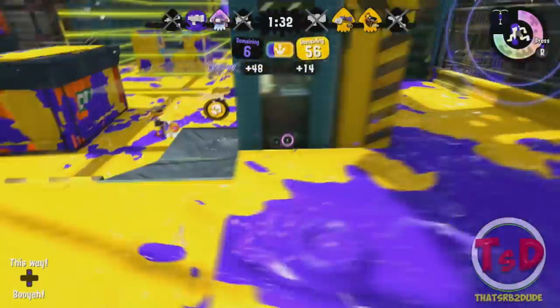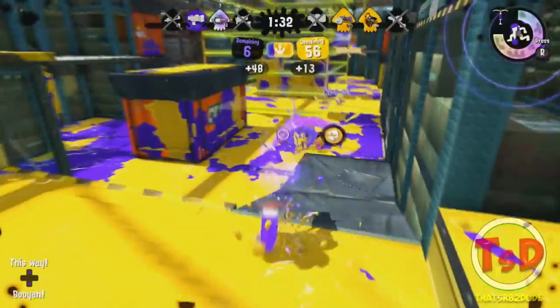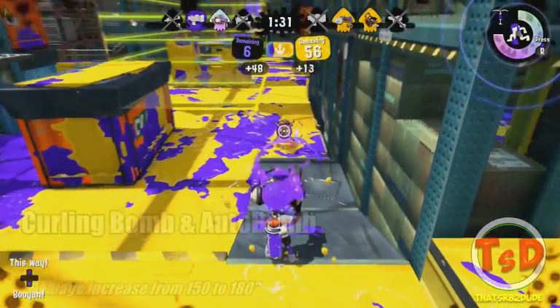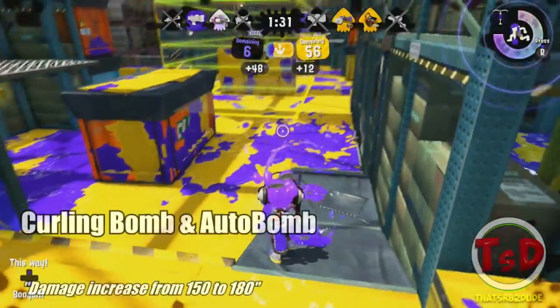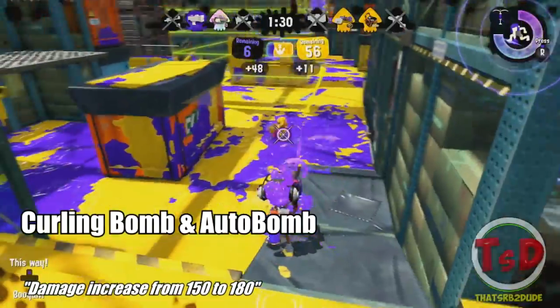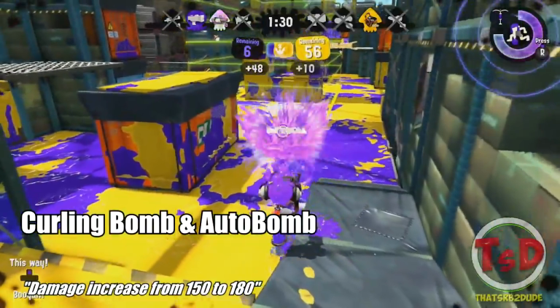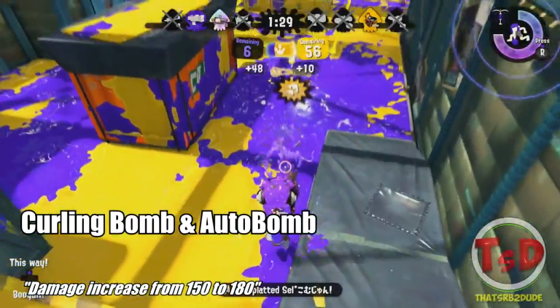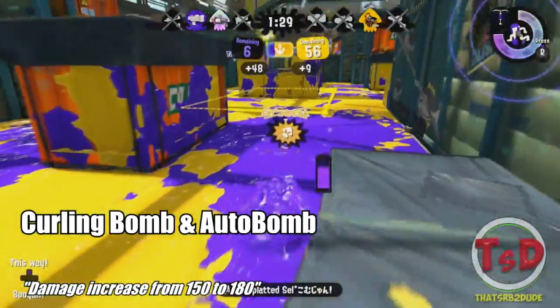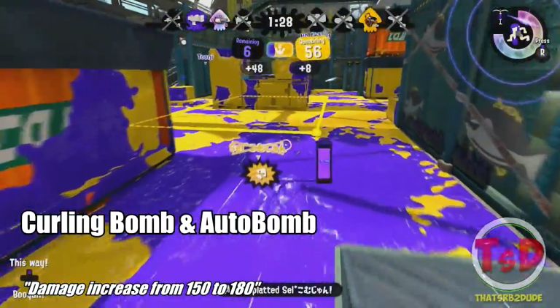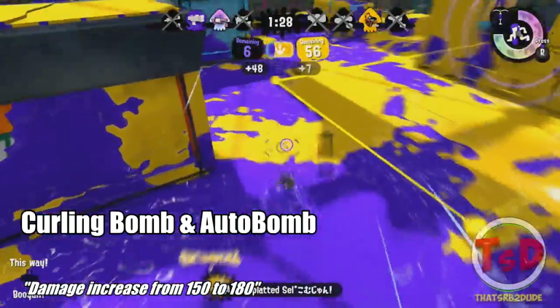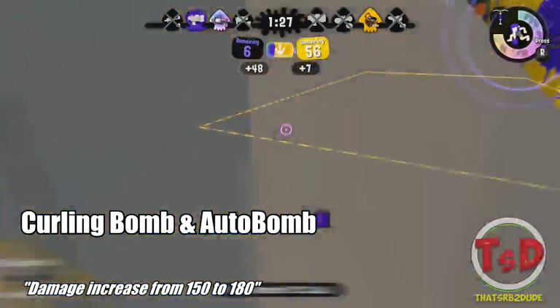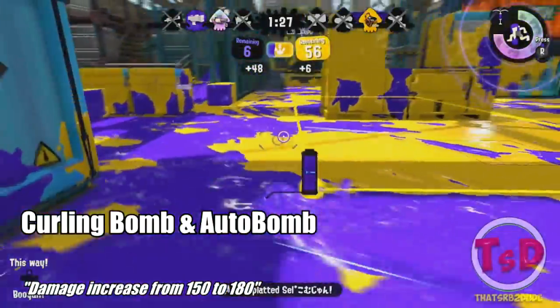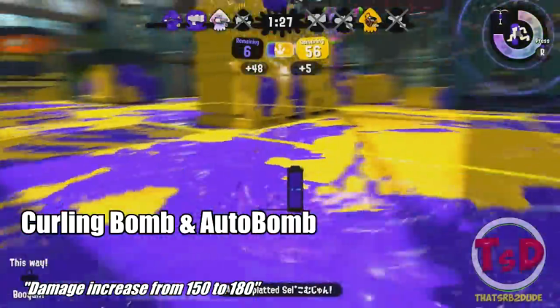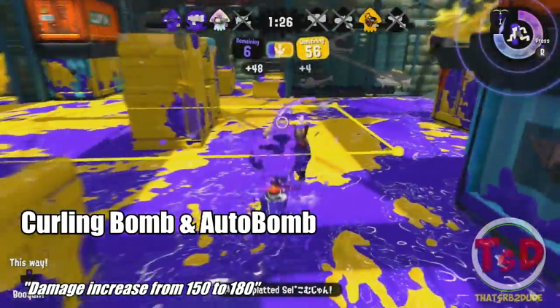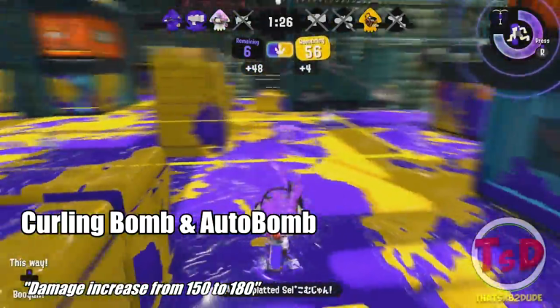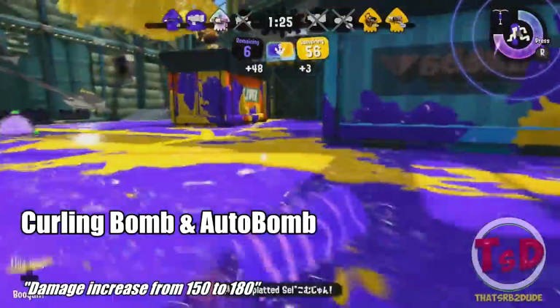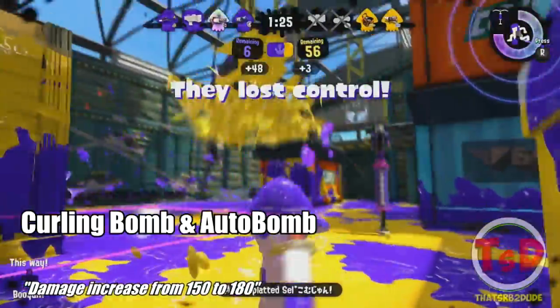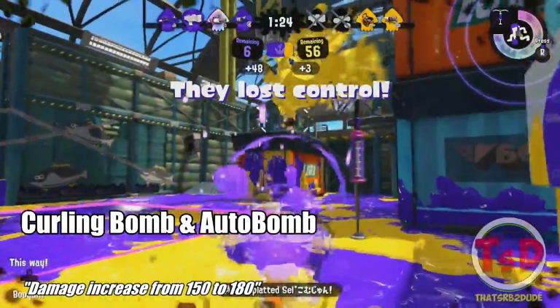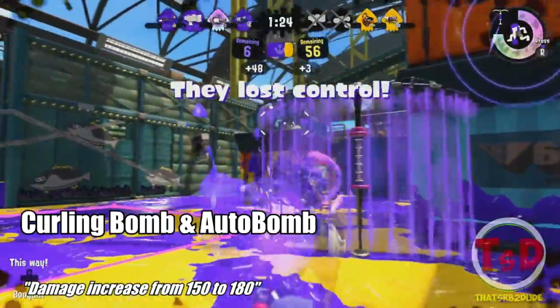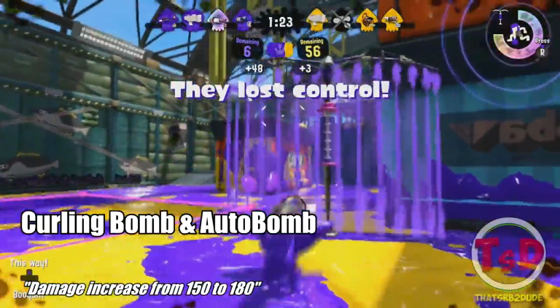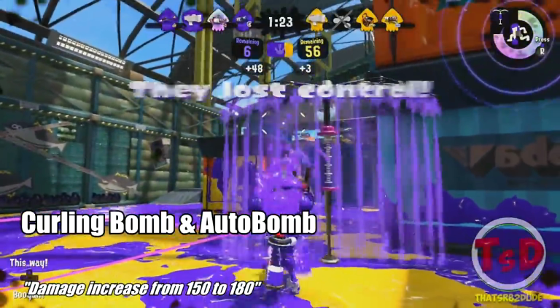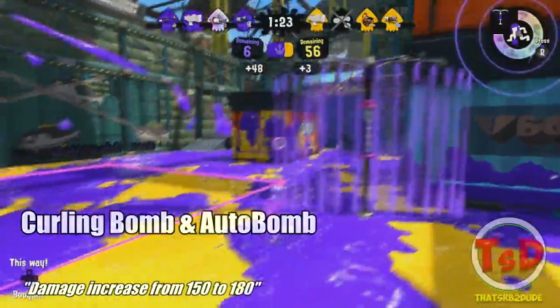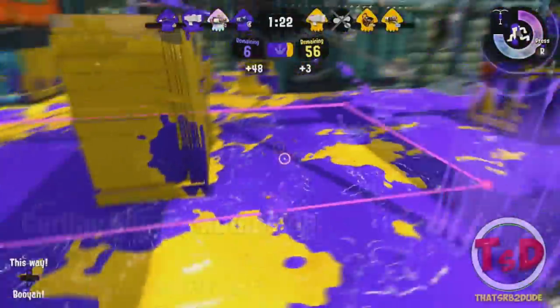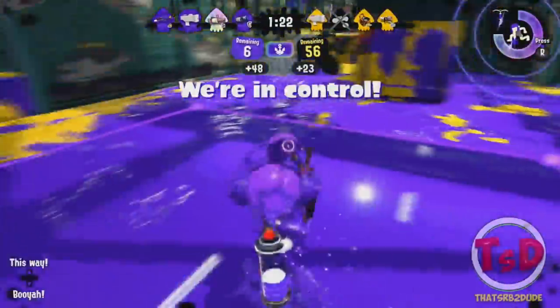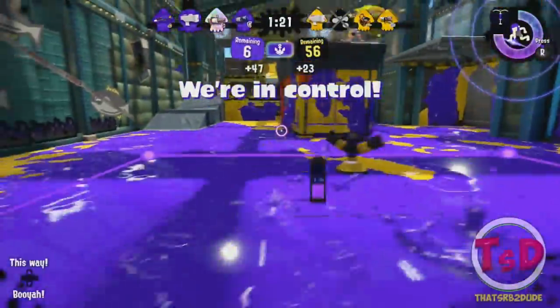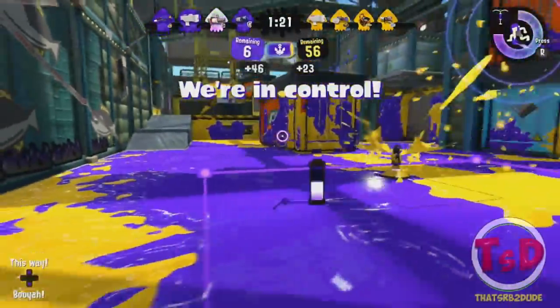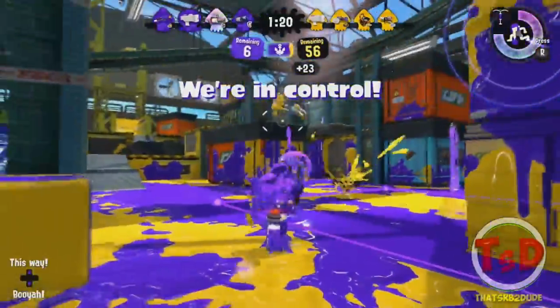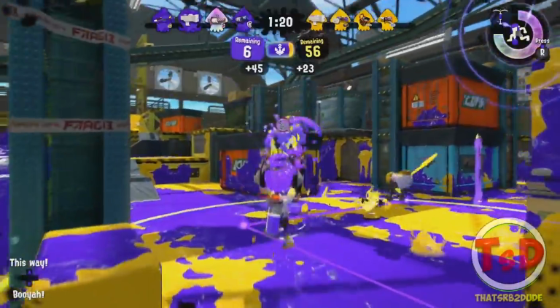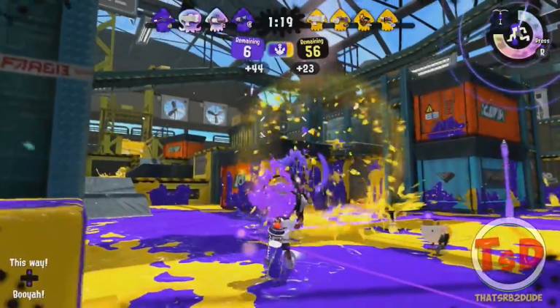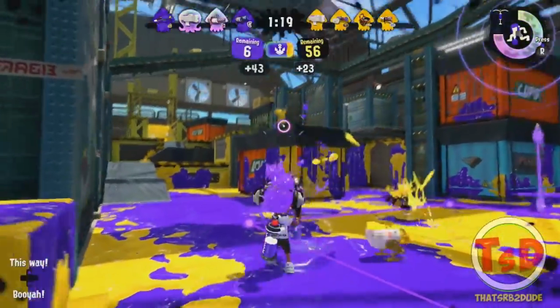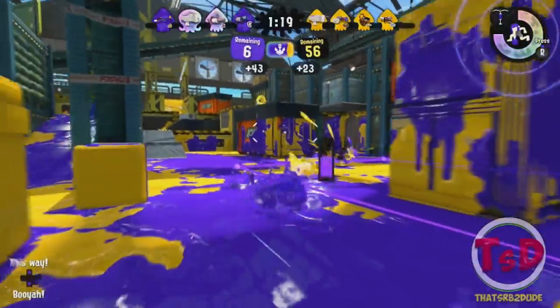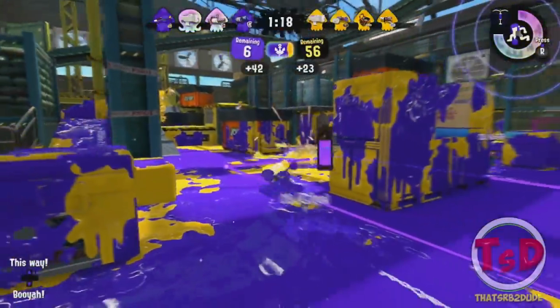For the Curling Bomb and Auto Bomb, the damage output has been changed from 150 to 180. So basically these two bombs are much stronger and will probably inflict a lot more damage depending on how close you are to them.